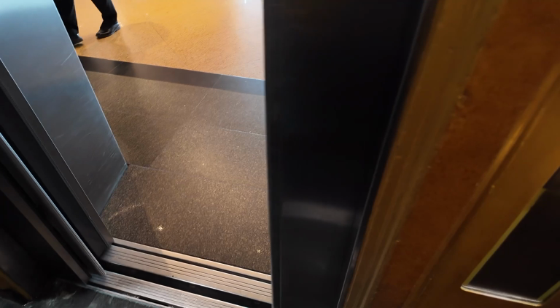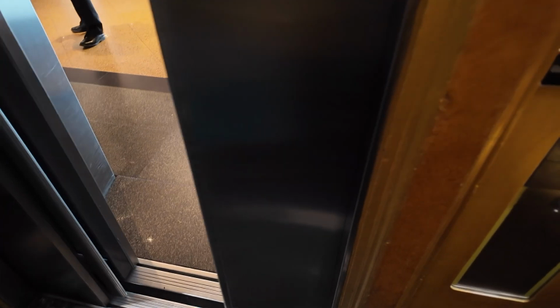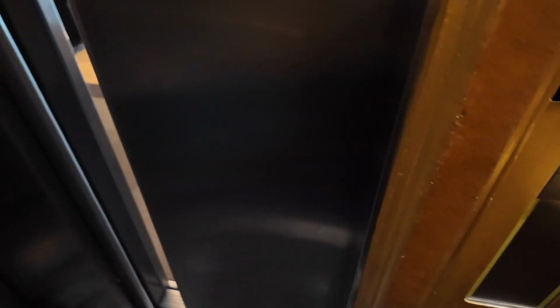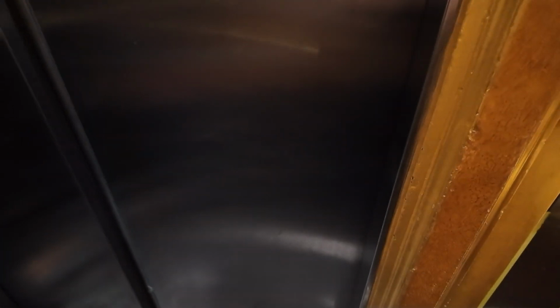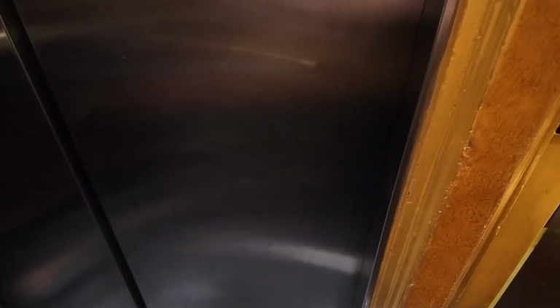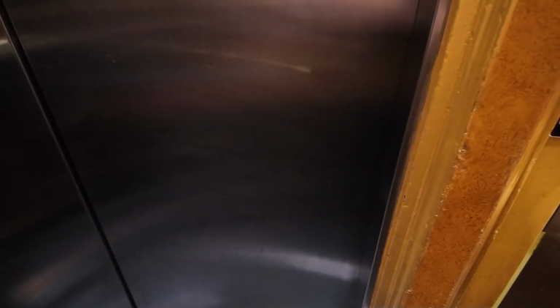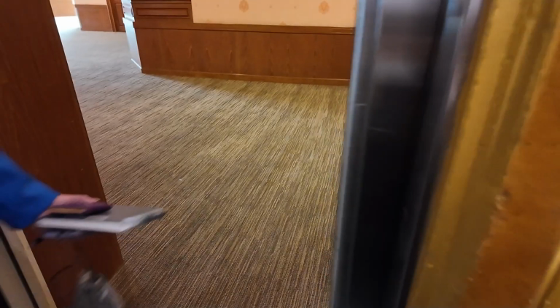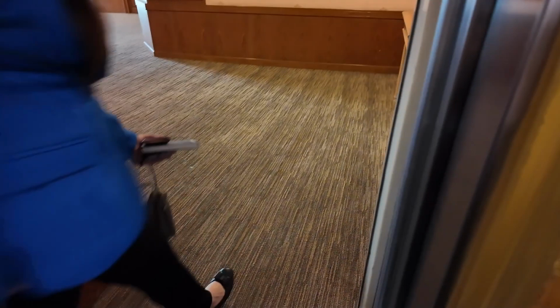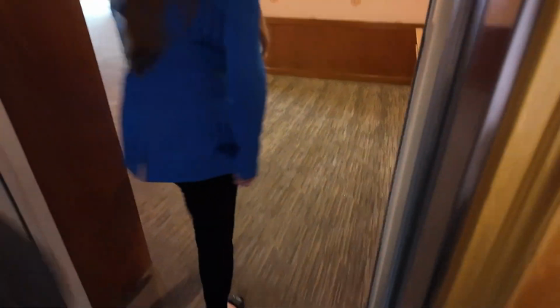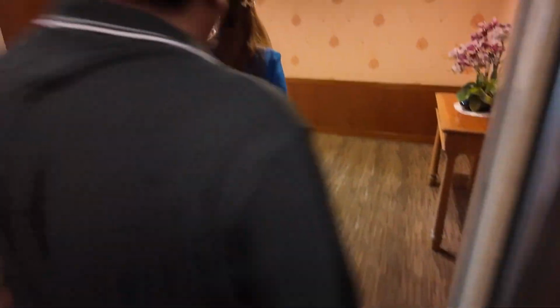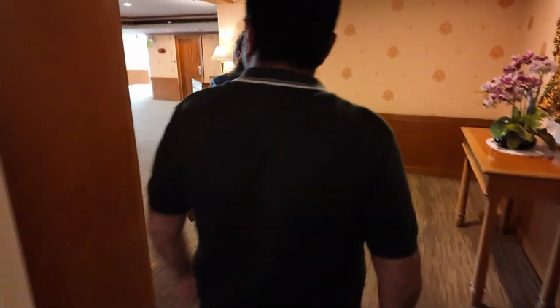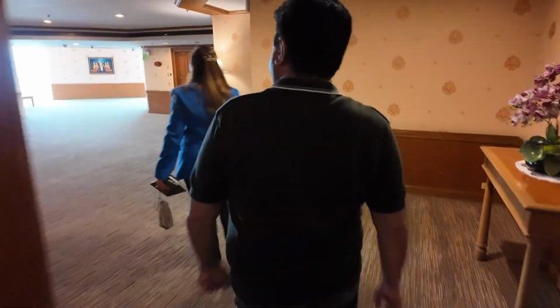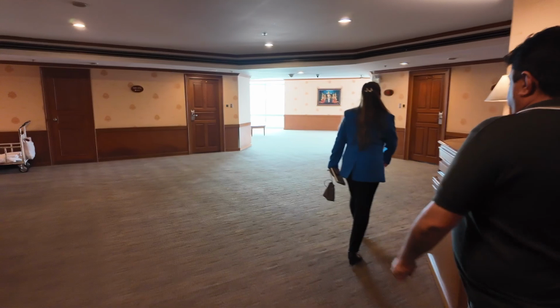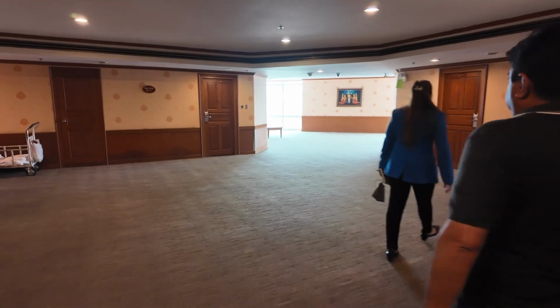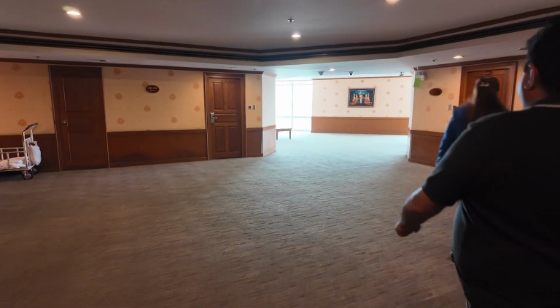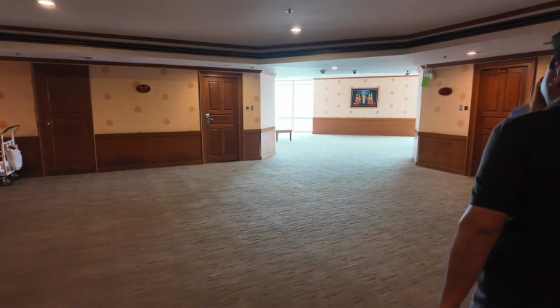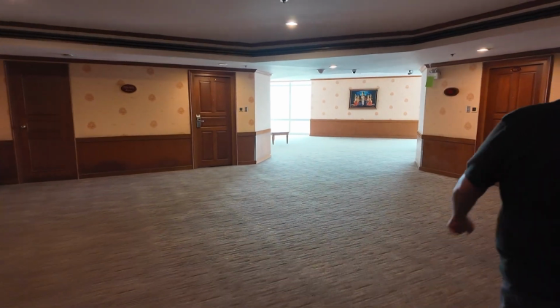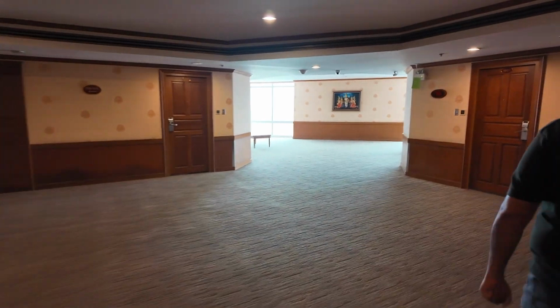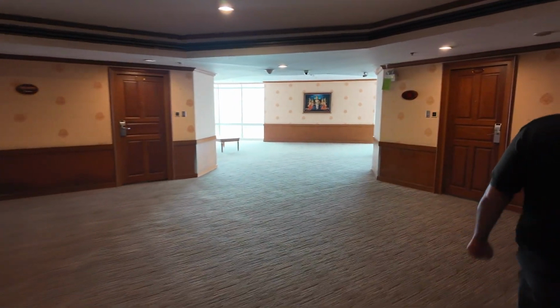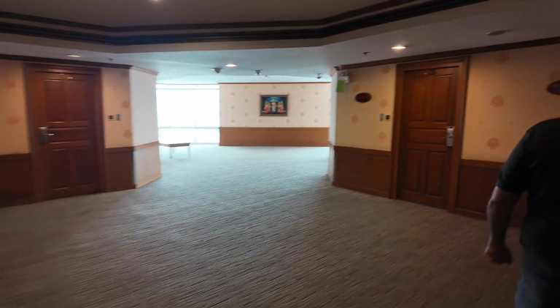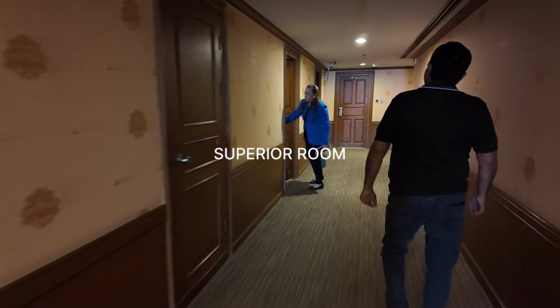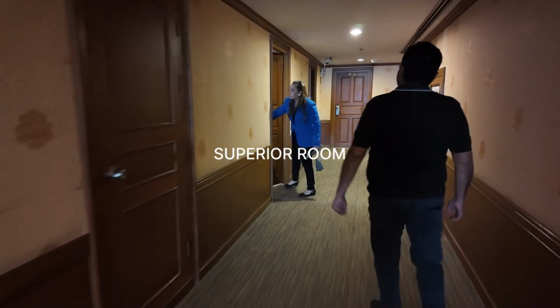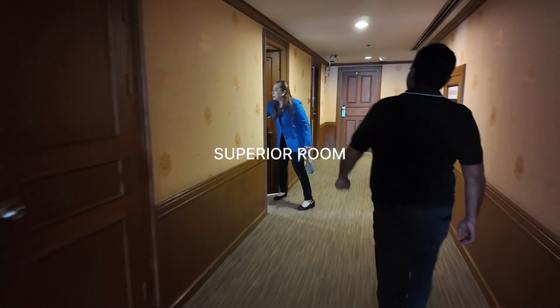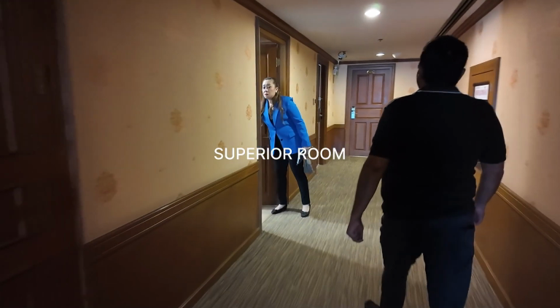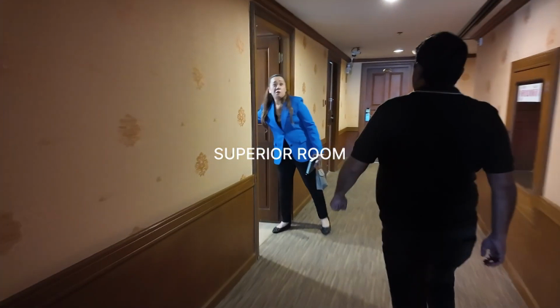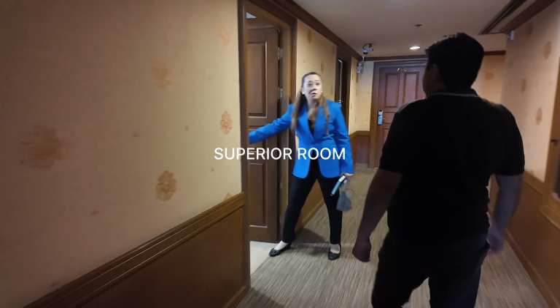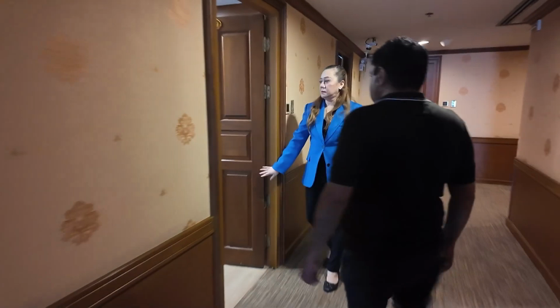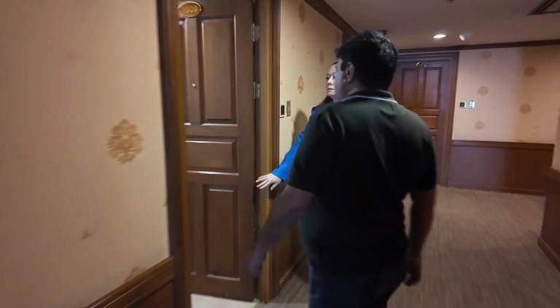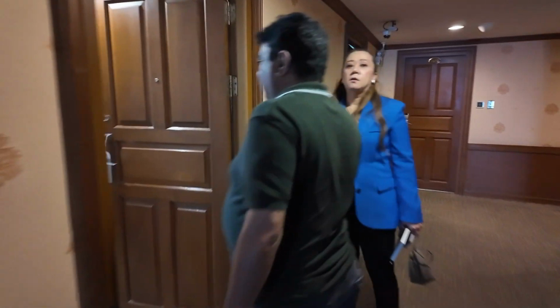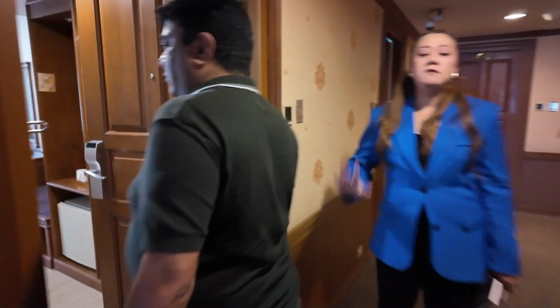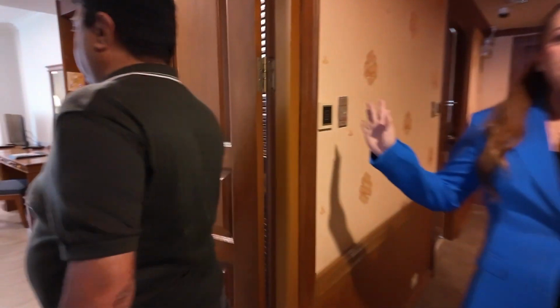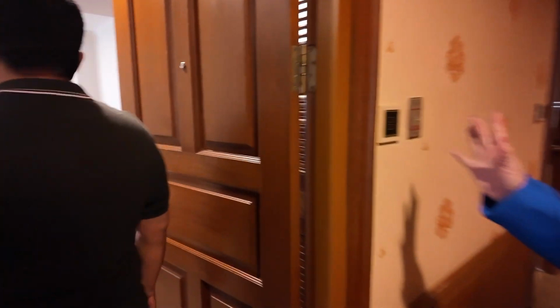So now we are going to another tower which has a superior room. I would like to give you the gist about the room — this room is in the newly renovated area, and when you see the room, the room size is quite big.